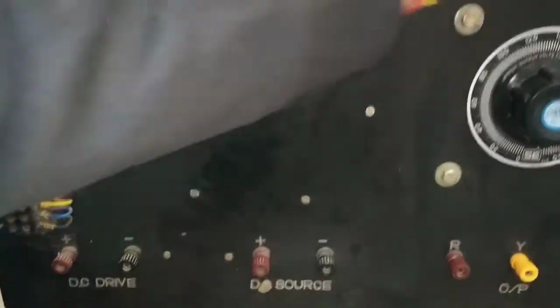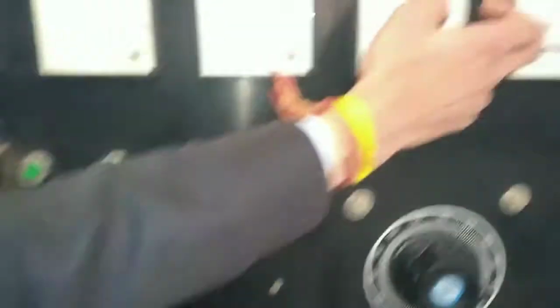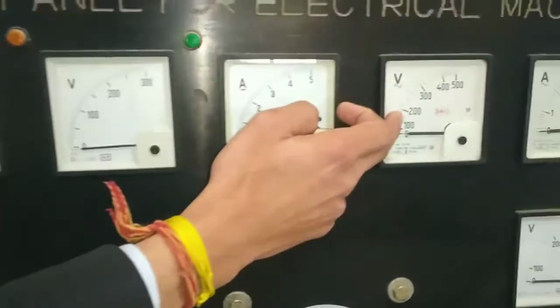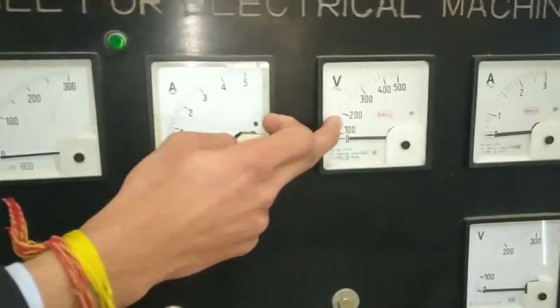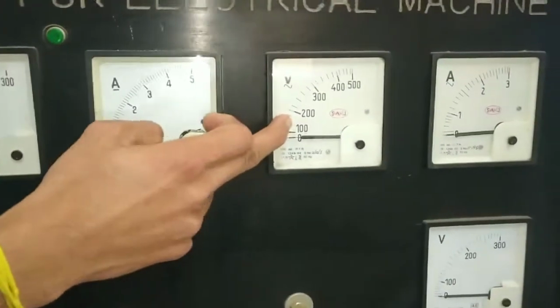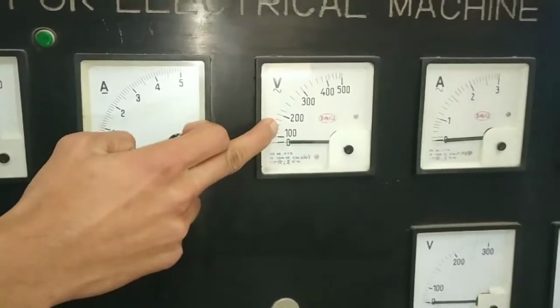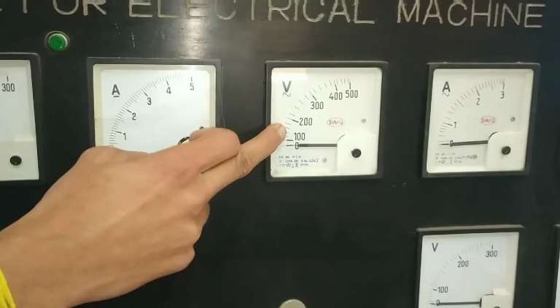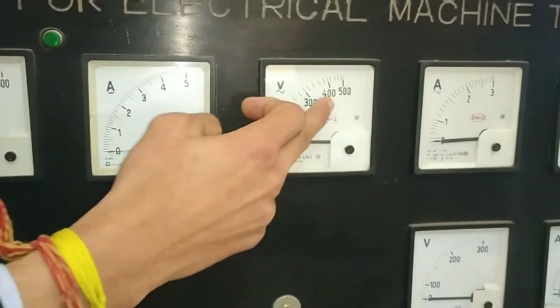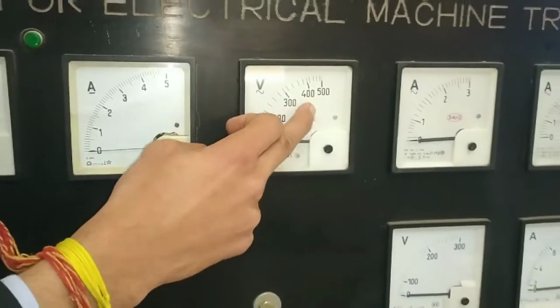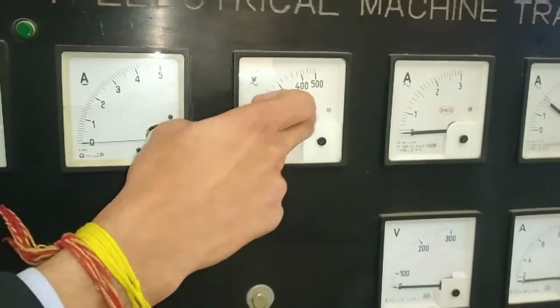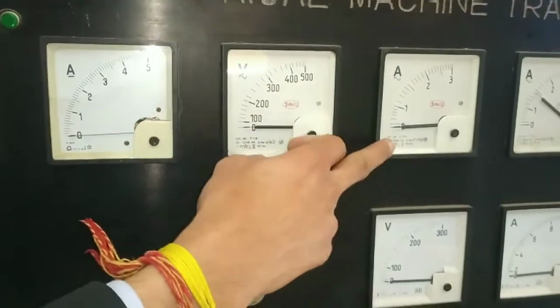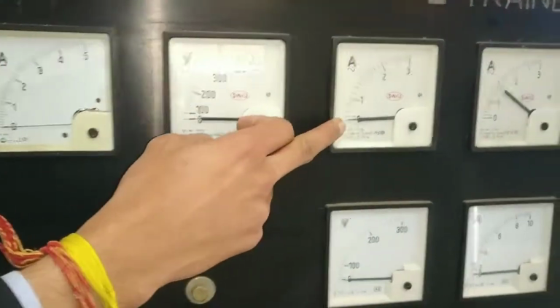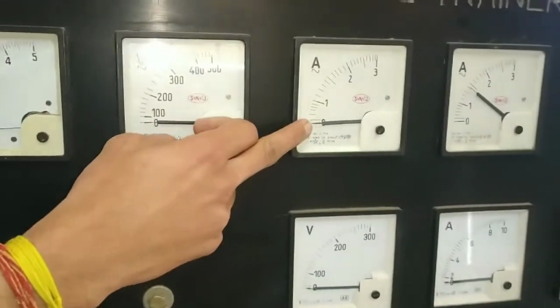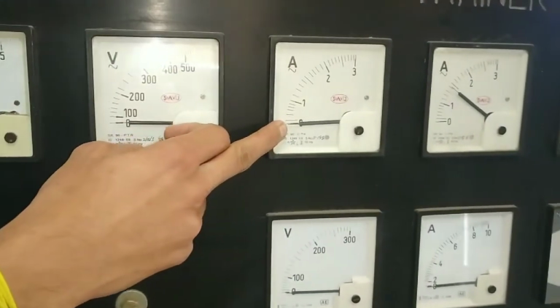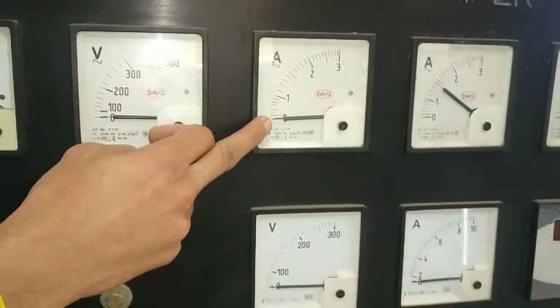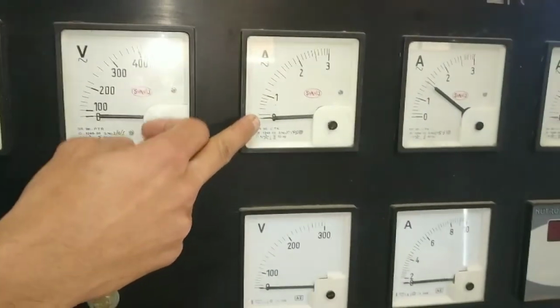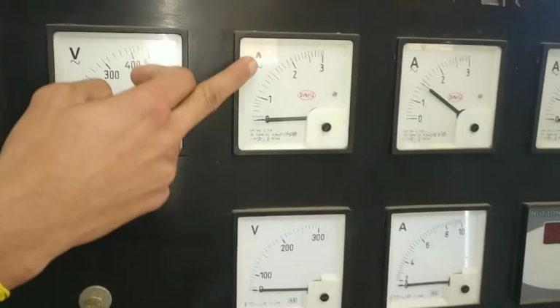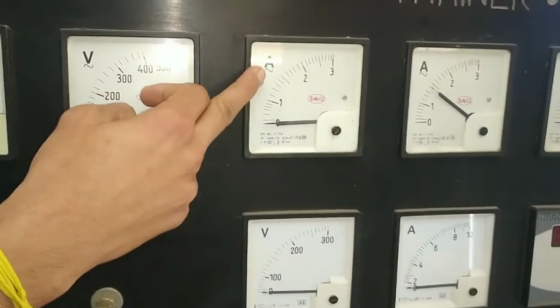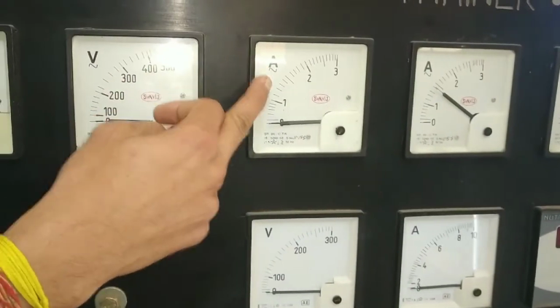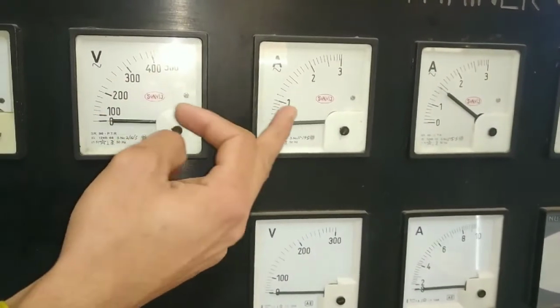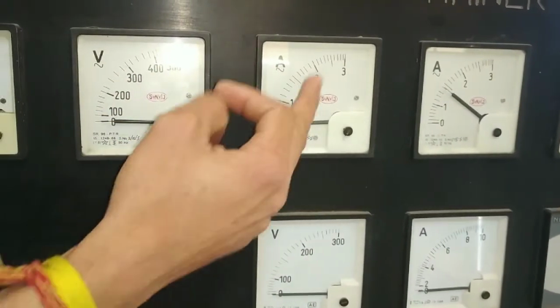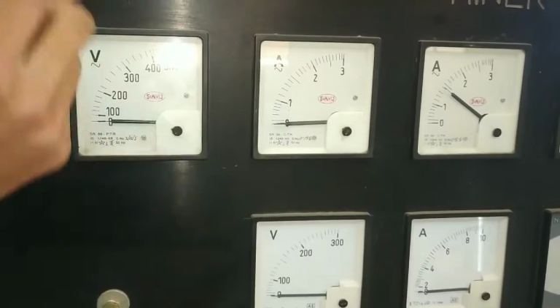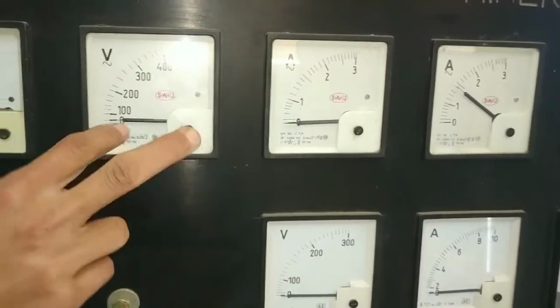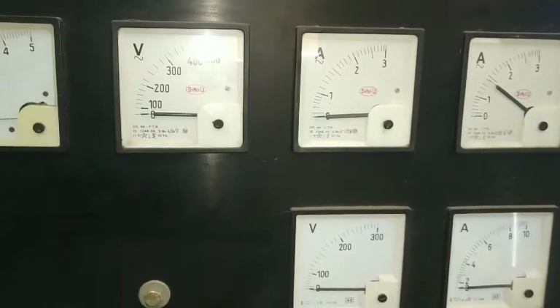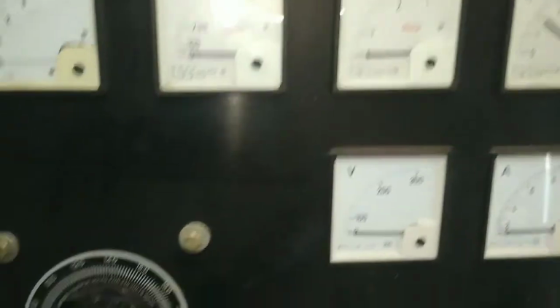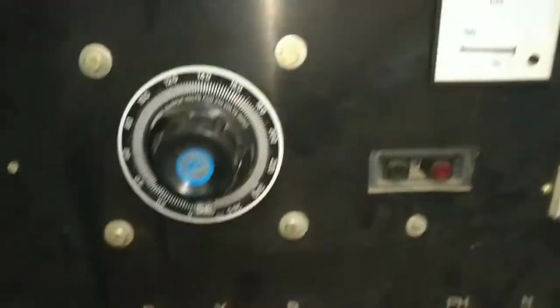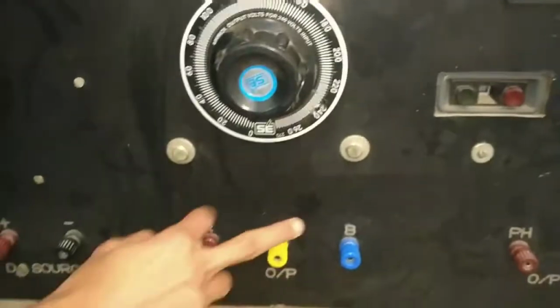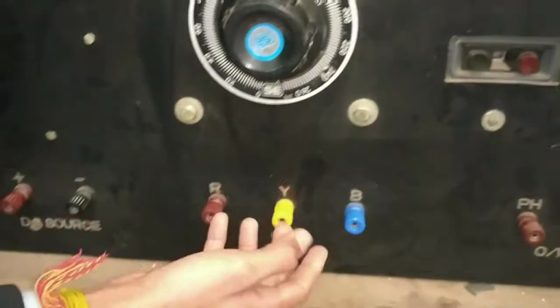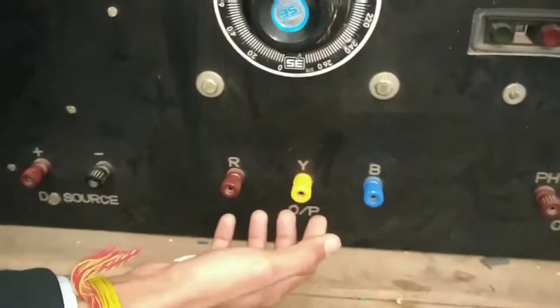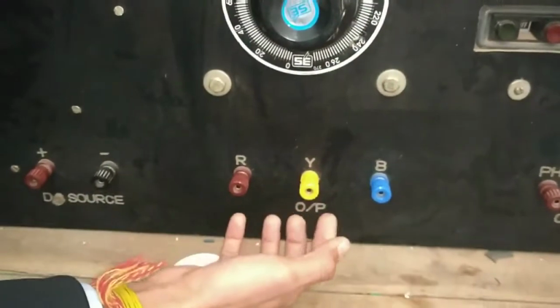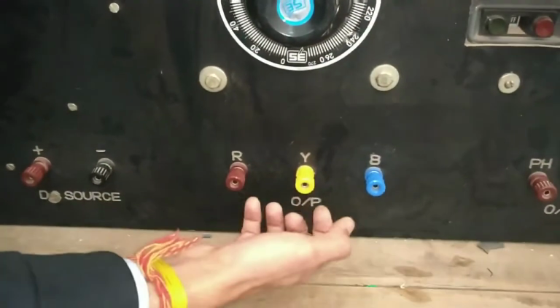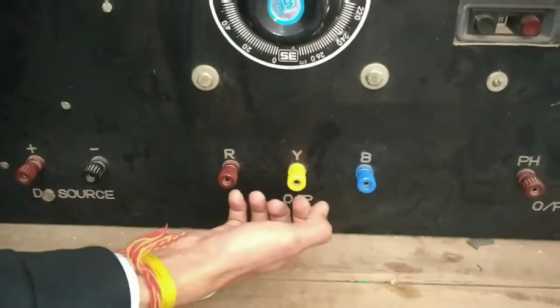This is an alternating volt meter, and this is also an alternating volt meter. Please take output to 3-phase supply. This is the power of 3-phase city supply and we are taking output at its output.